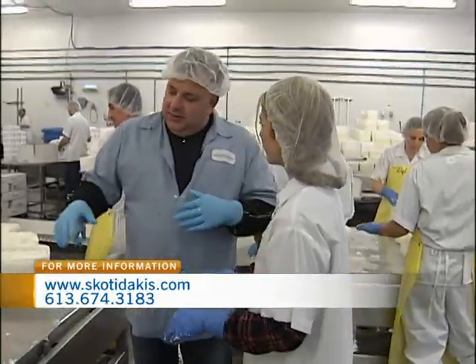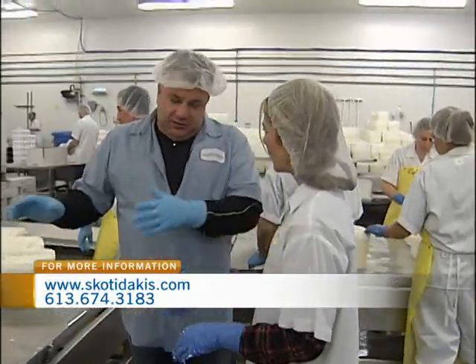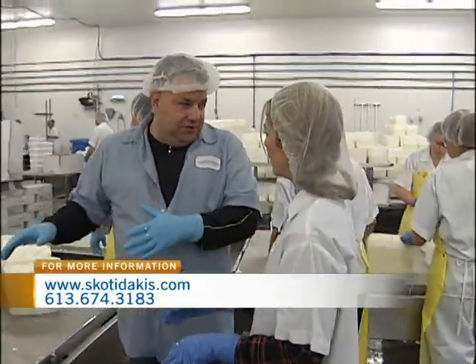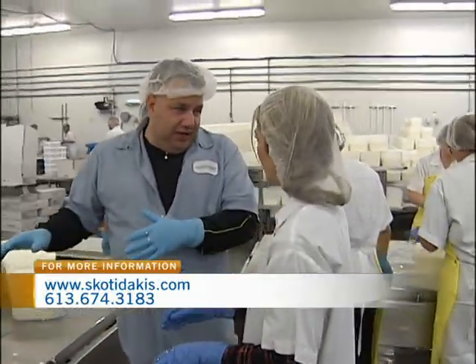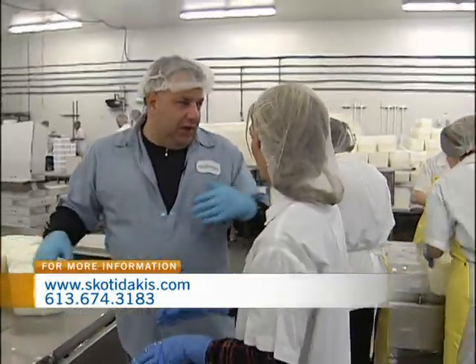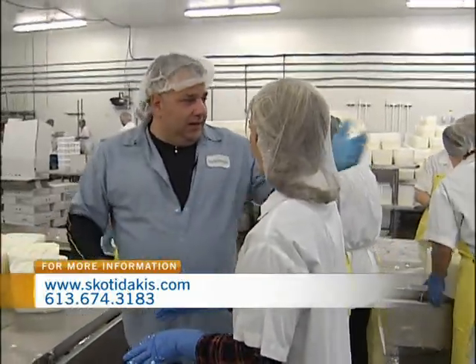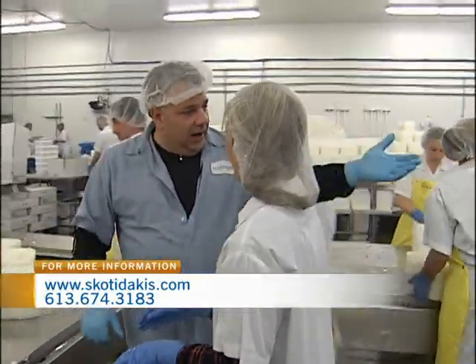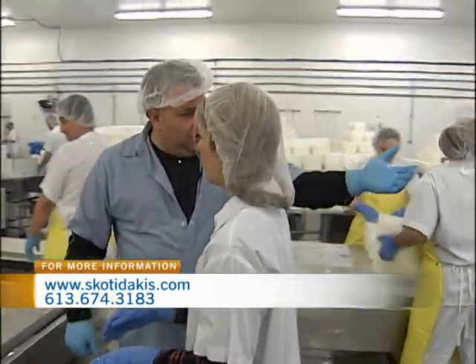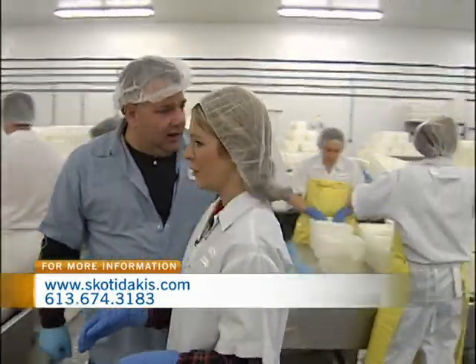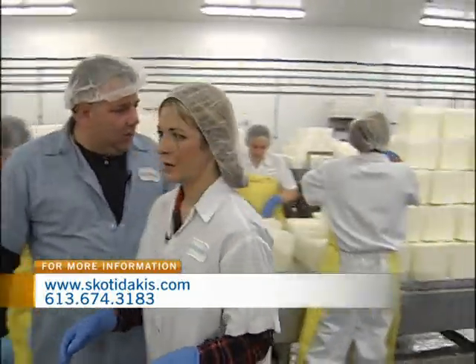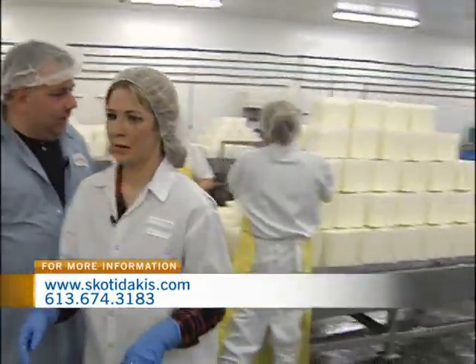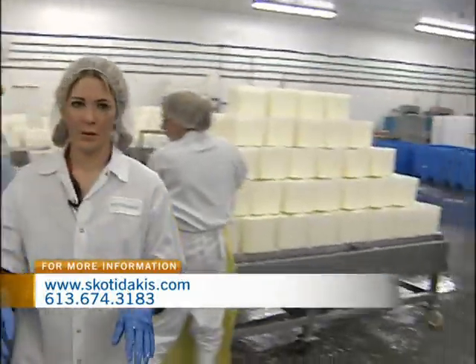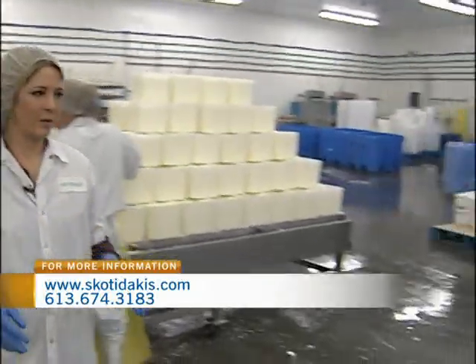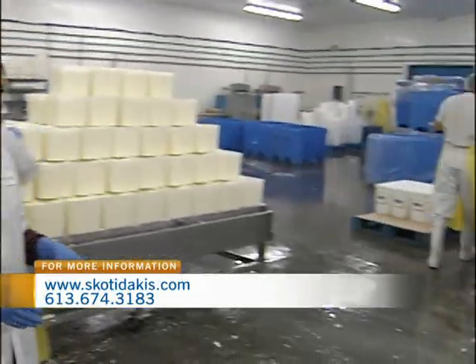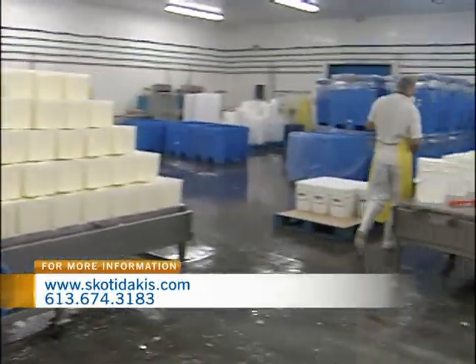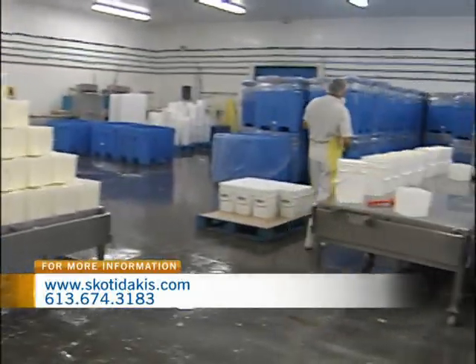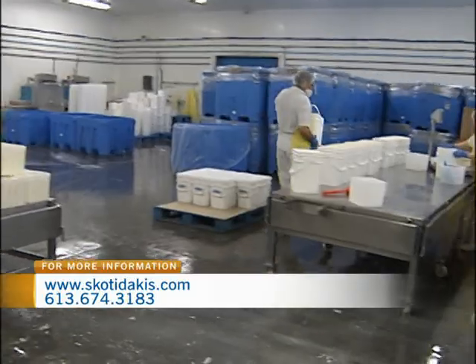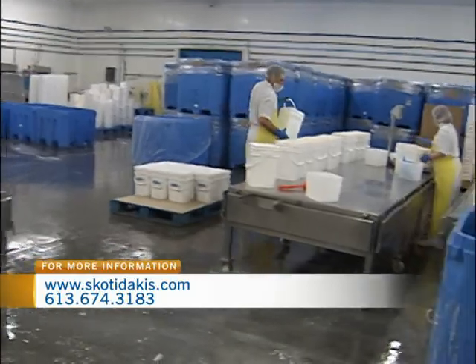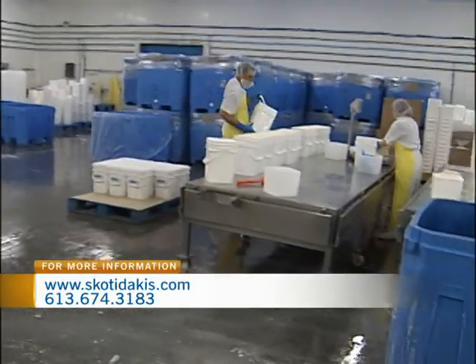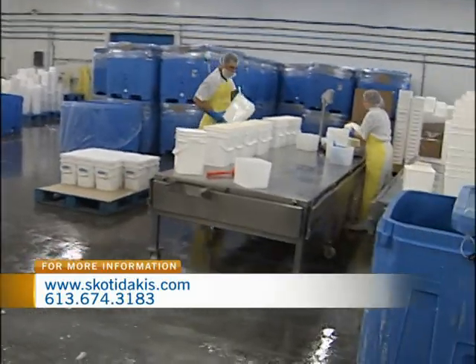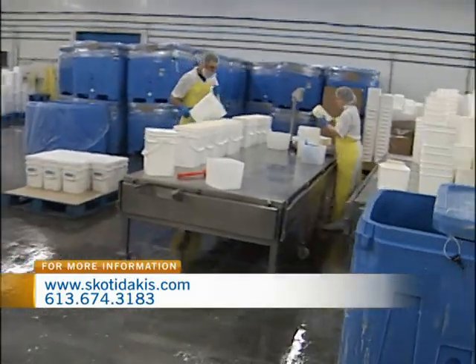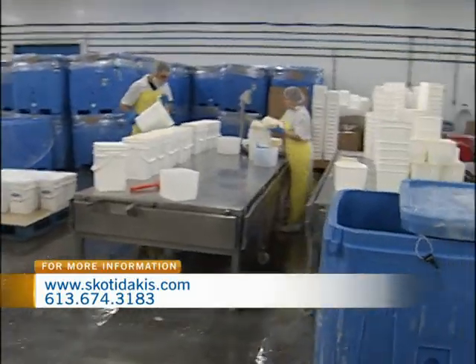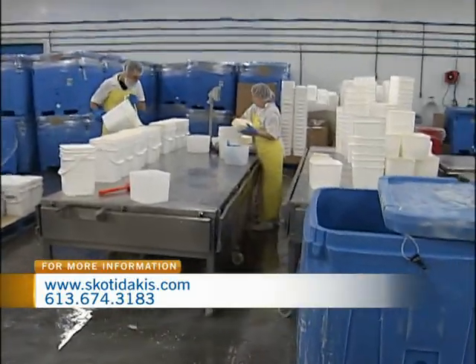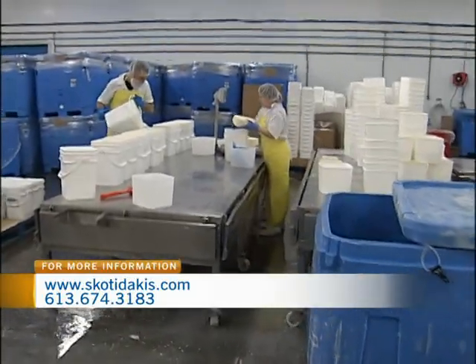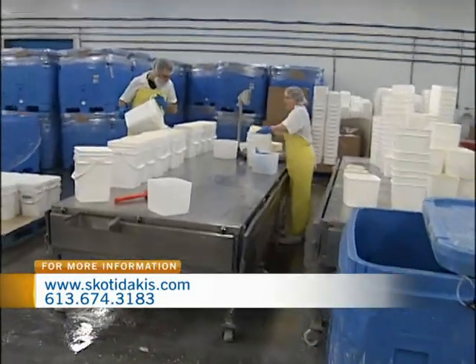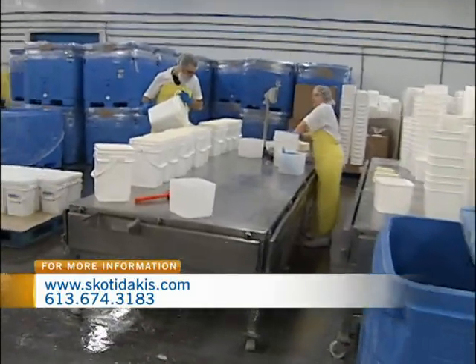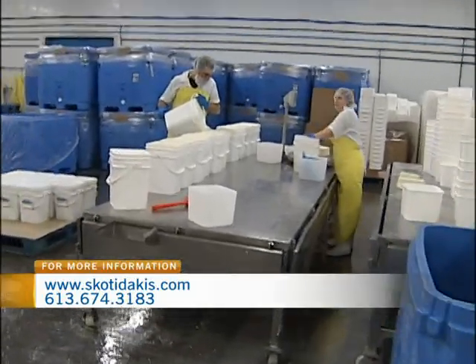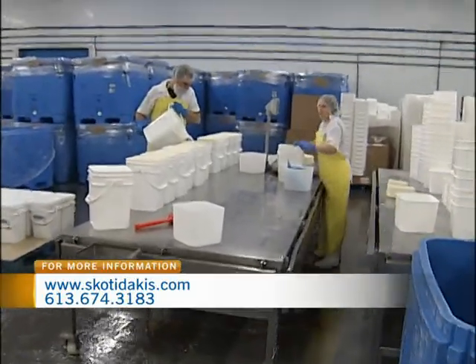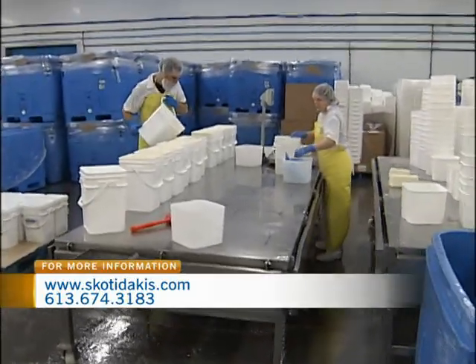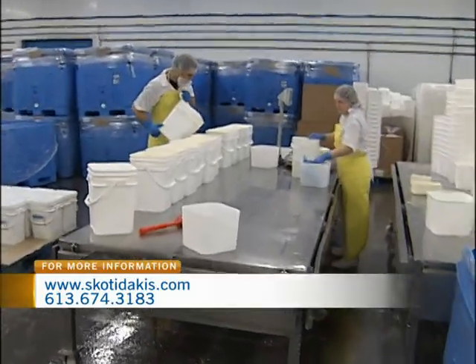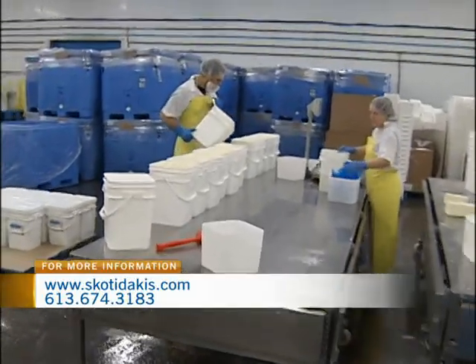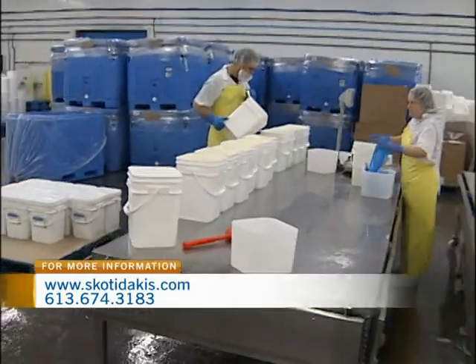That's the first stage here. And then over here, they go into the packaging. This is industrial packaging for commercial use, for restaurants.